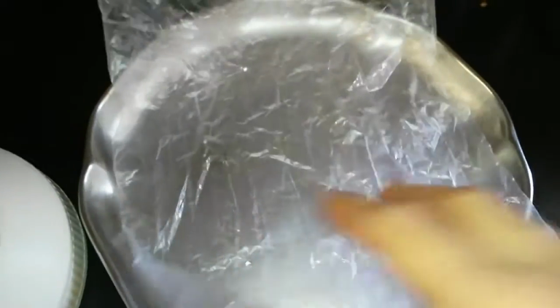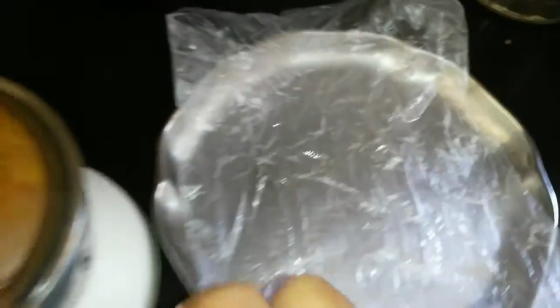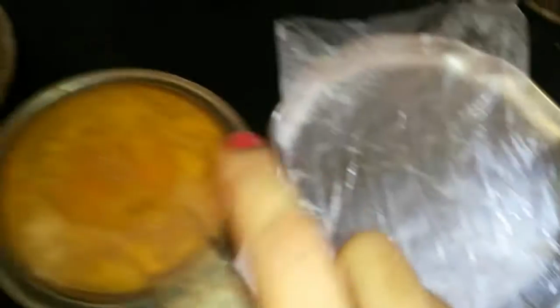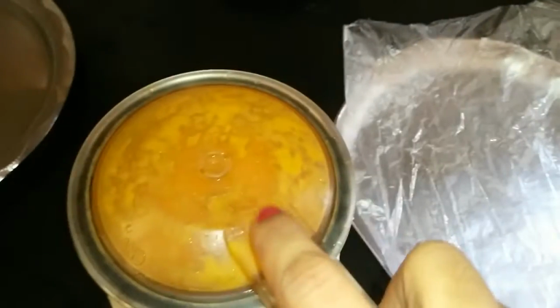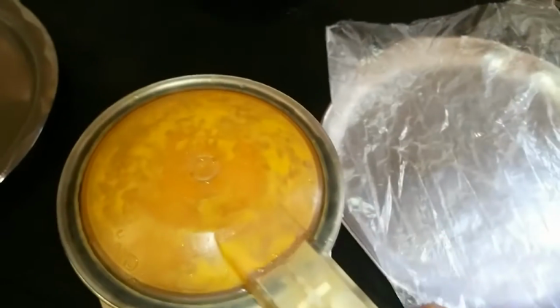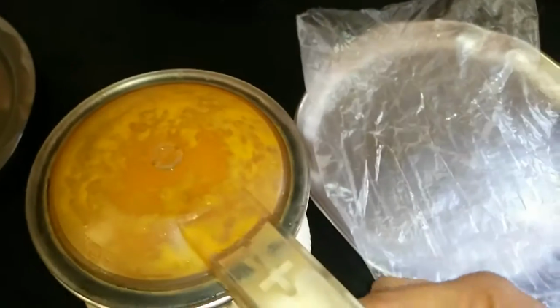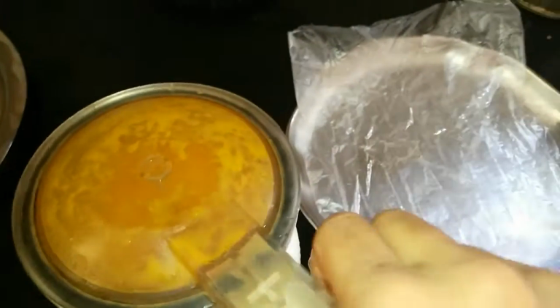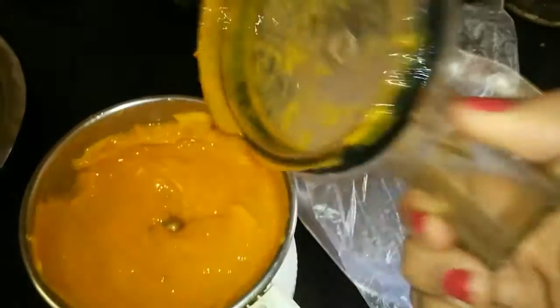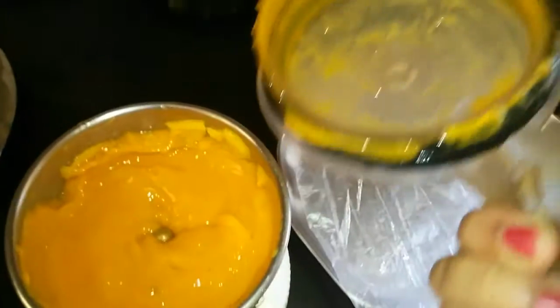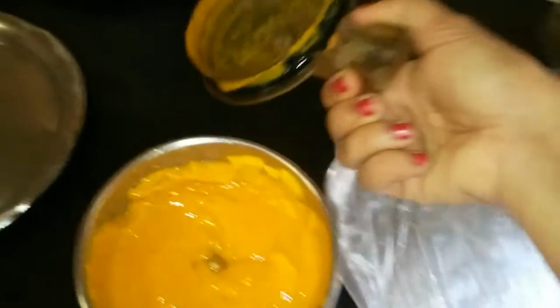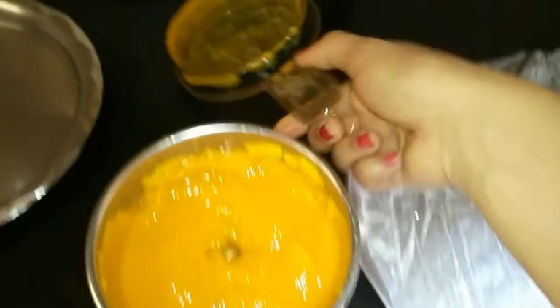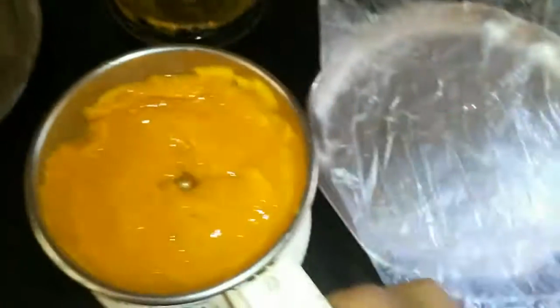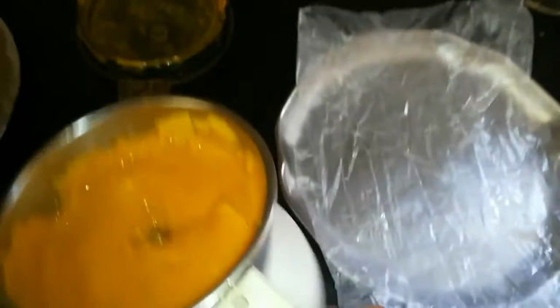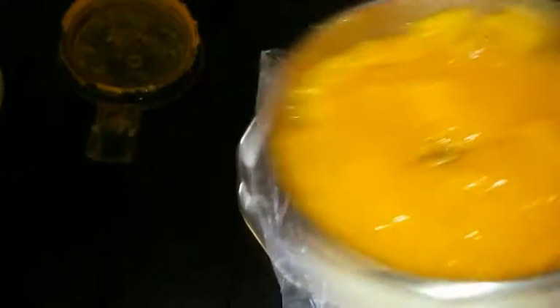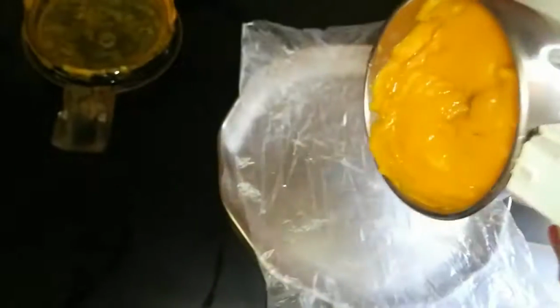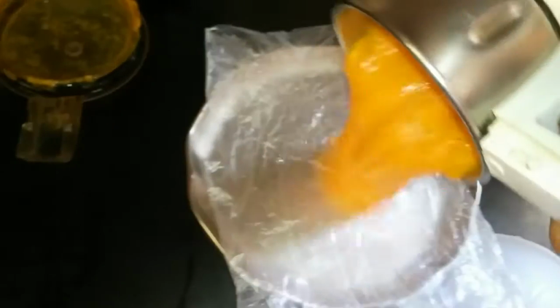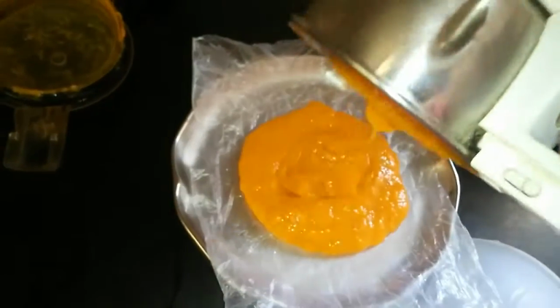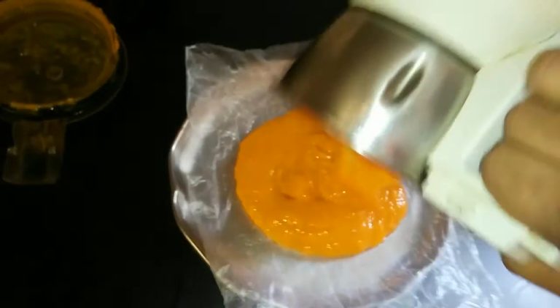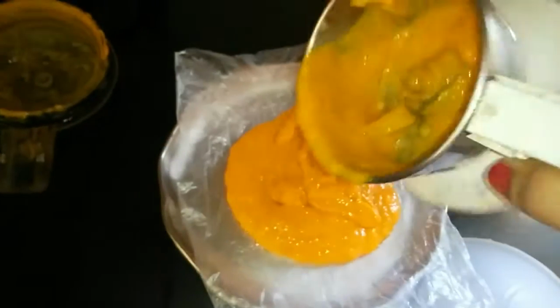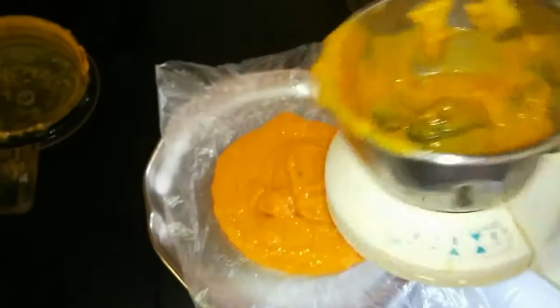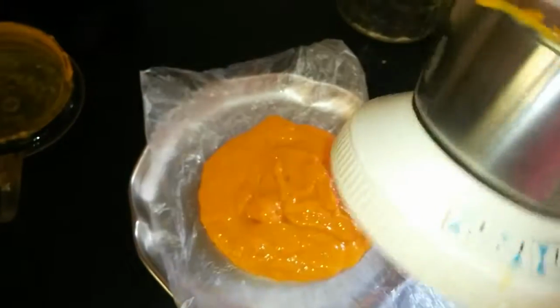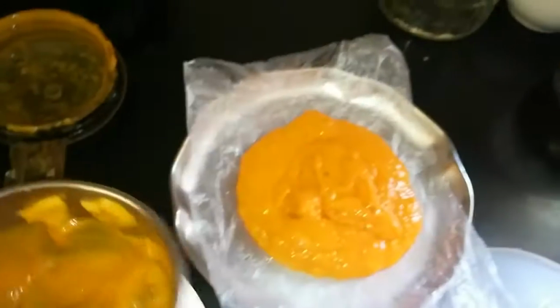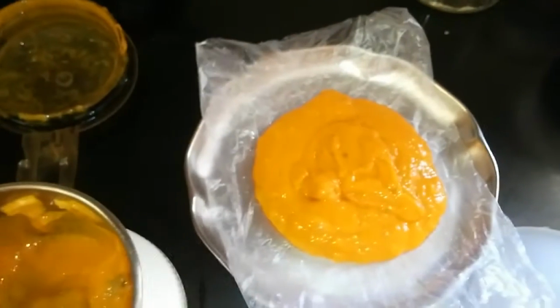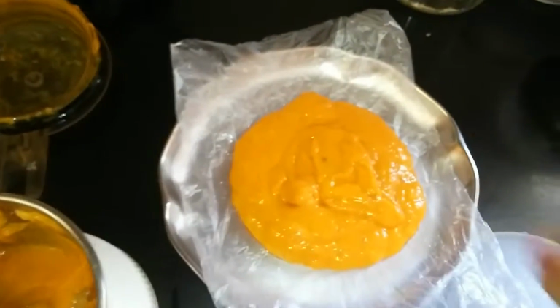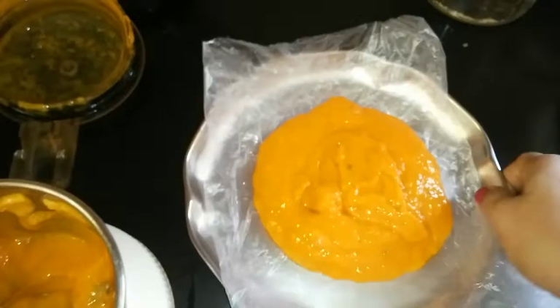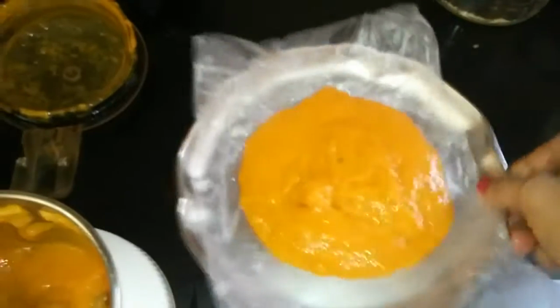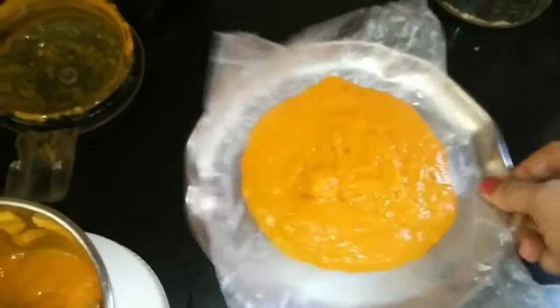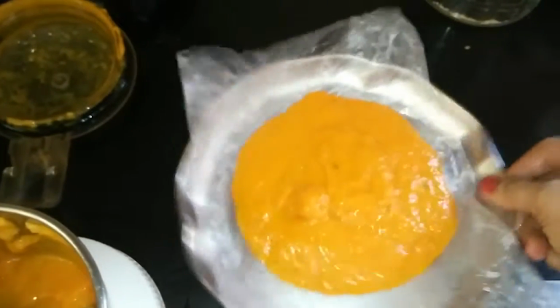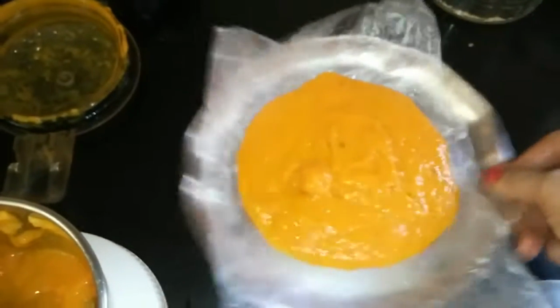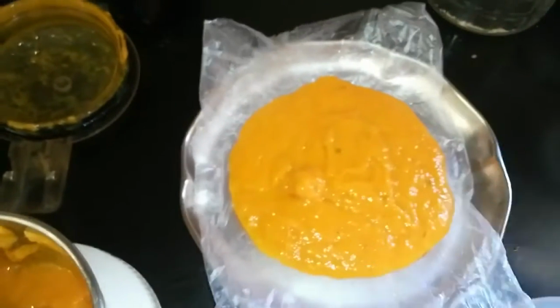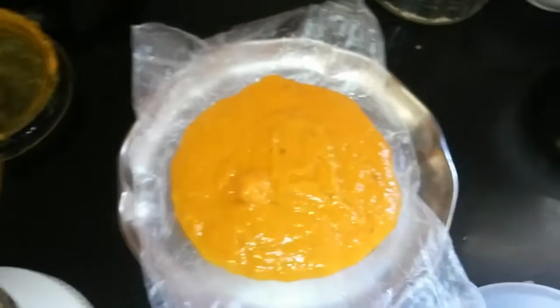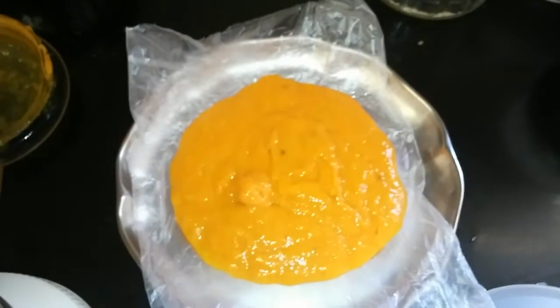so that my removal process becomes easy. Then the blended pulp is being poured onto the greased plate. I give it a tap so that it evenly spreads onto the plate.